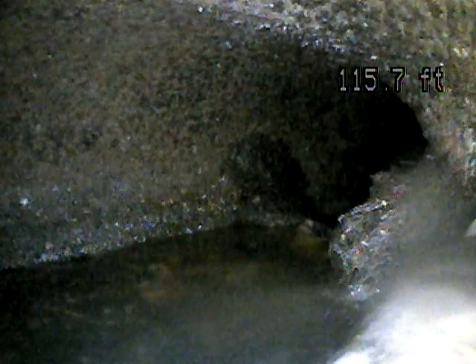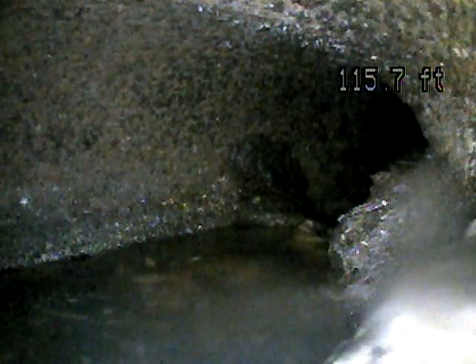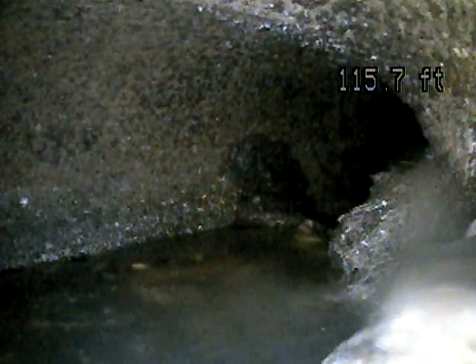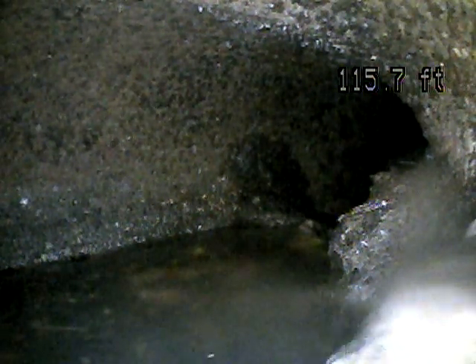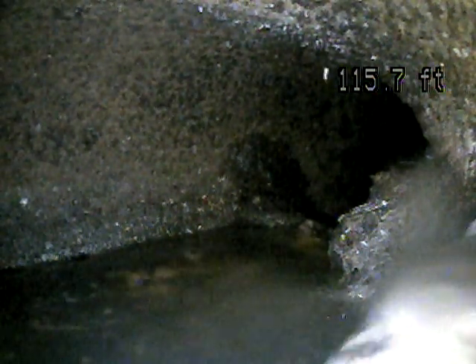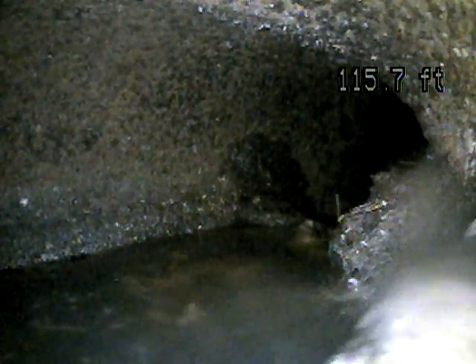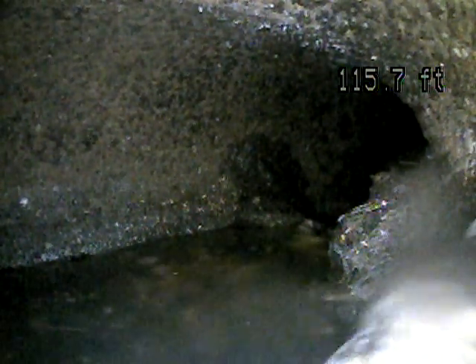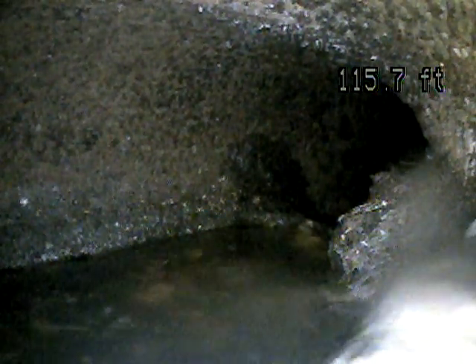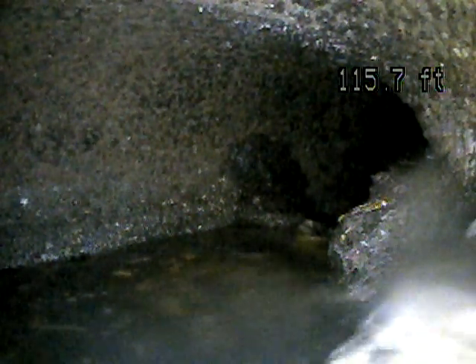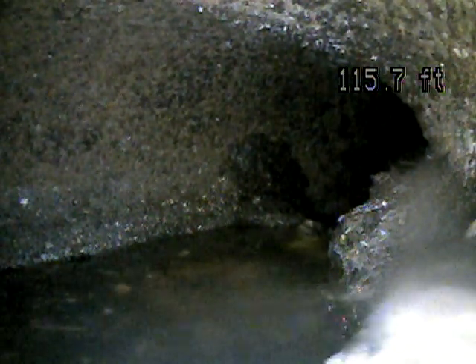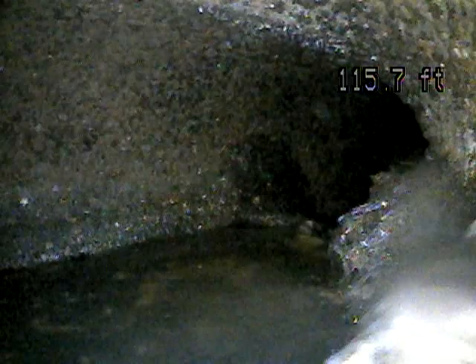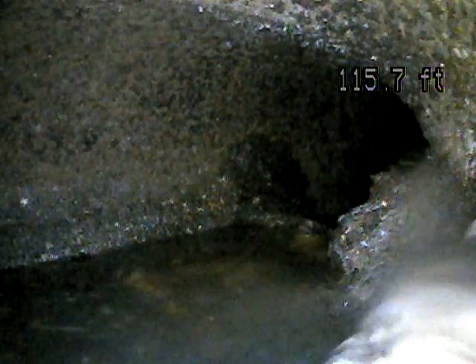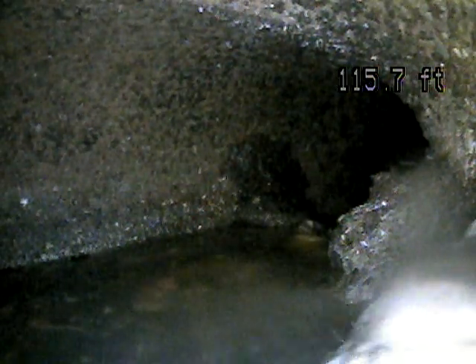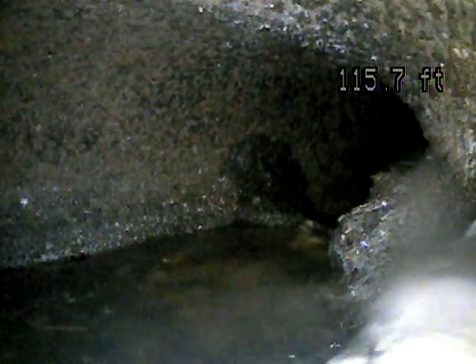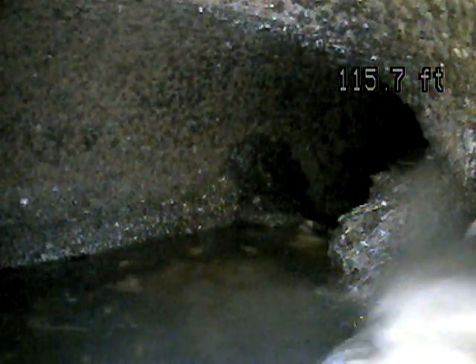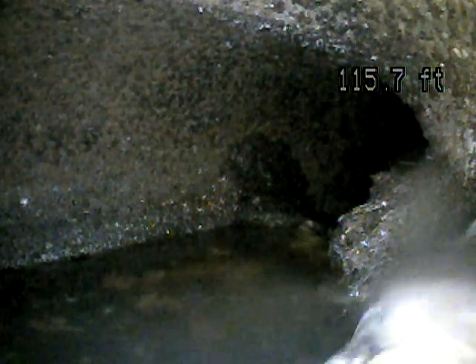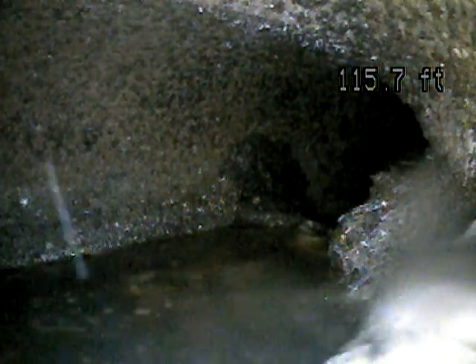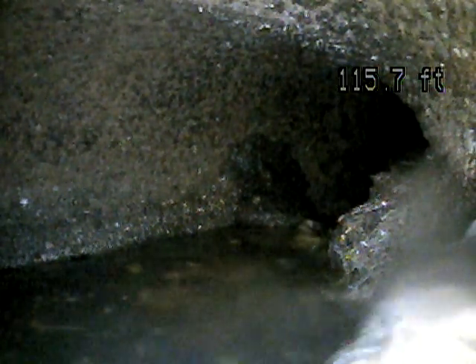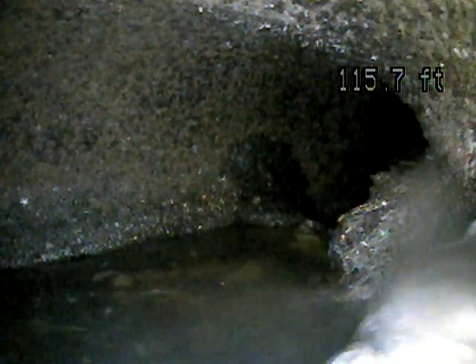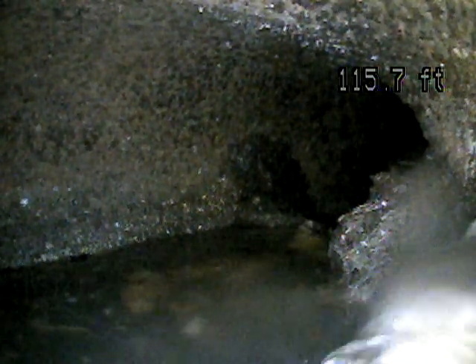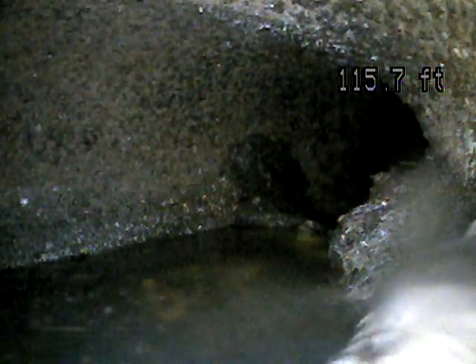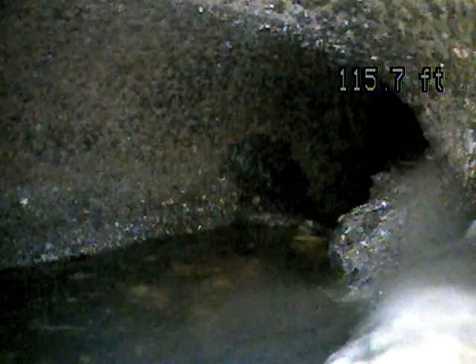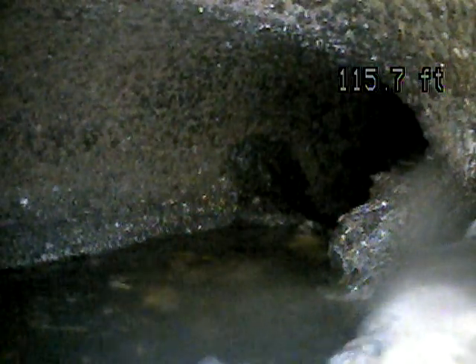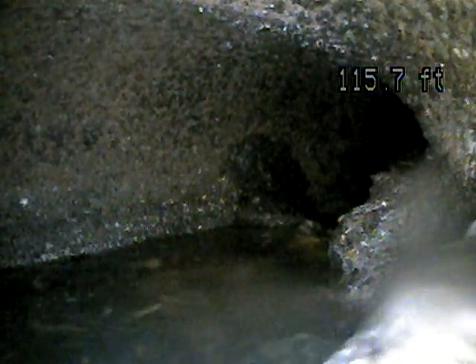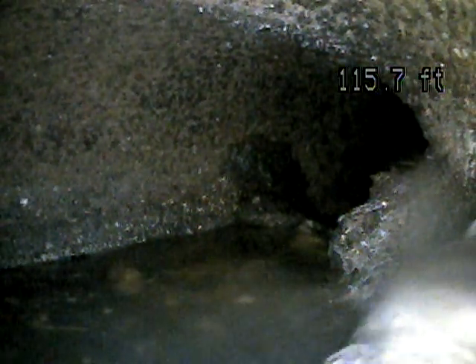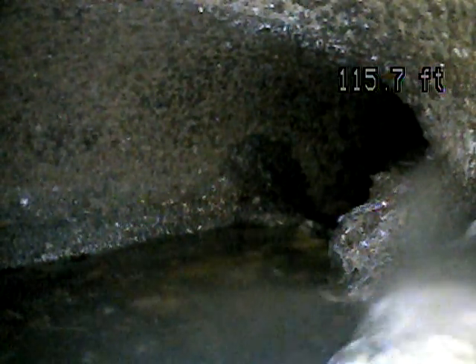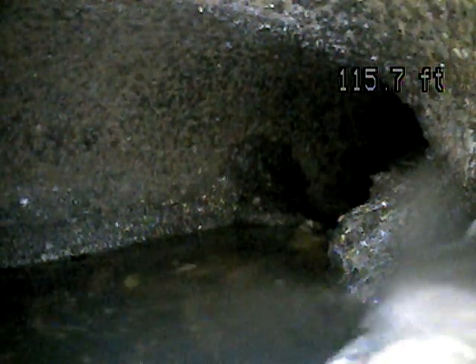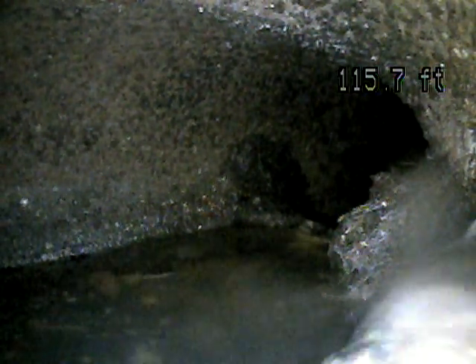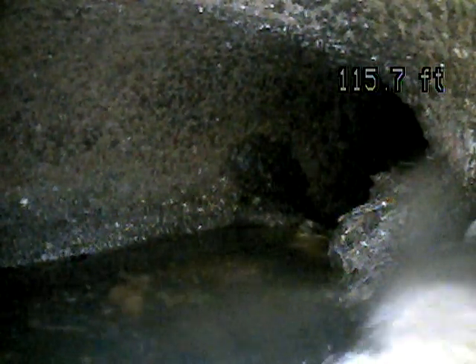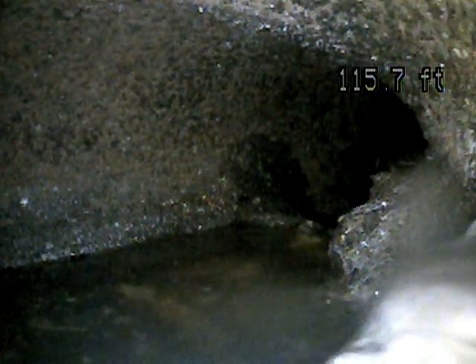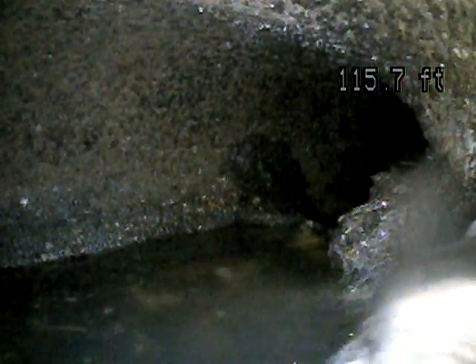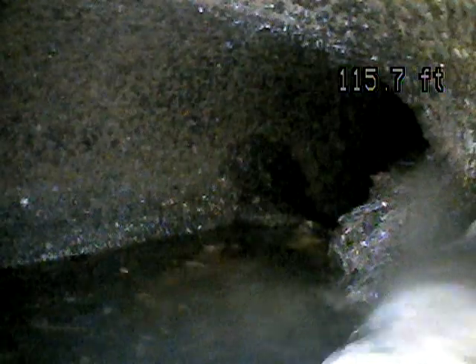This is Andrew with Jota Home Inspections. We're doing a sewer scope today here in Tooele. It is July 18th, 2022. We've got the camera pushed out 116 feet to the city connection. We are at 793 South, 690 West.